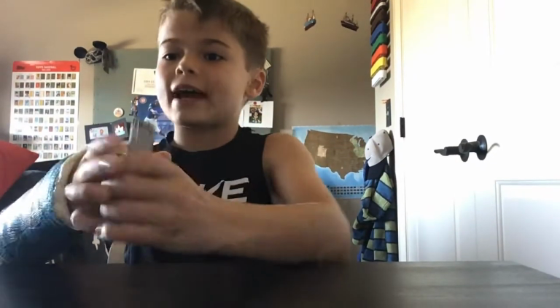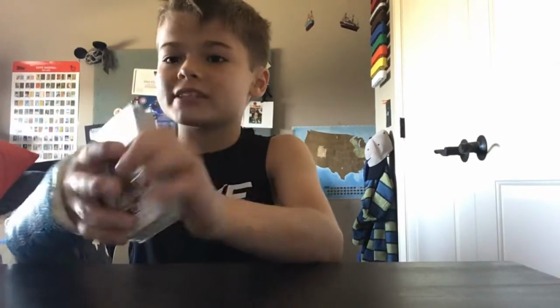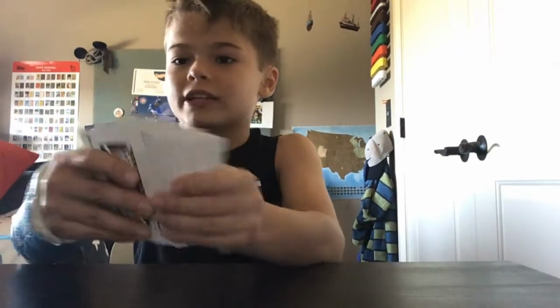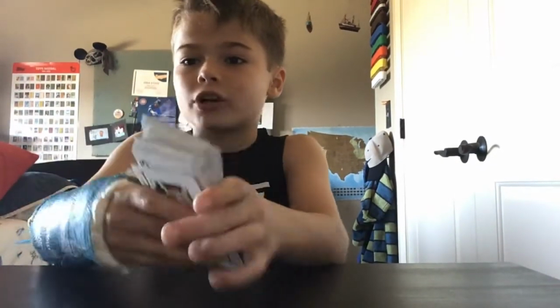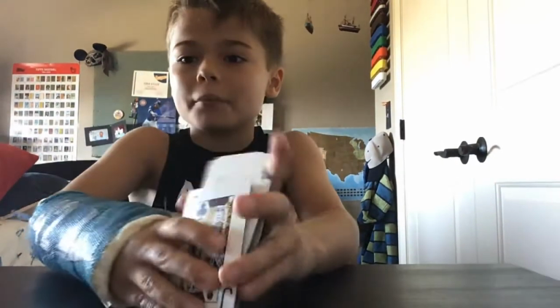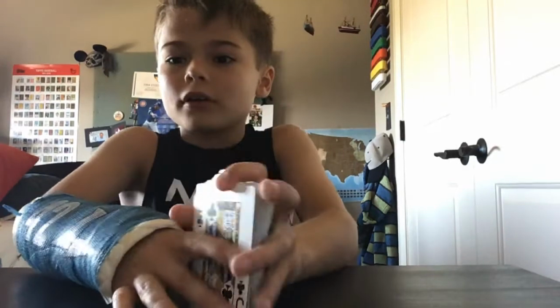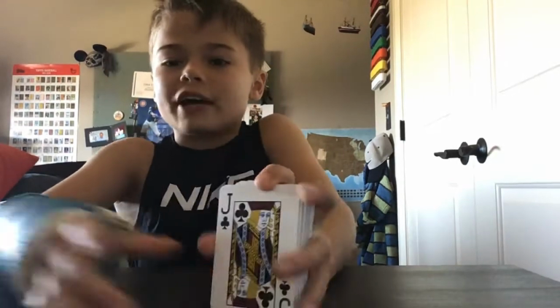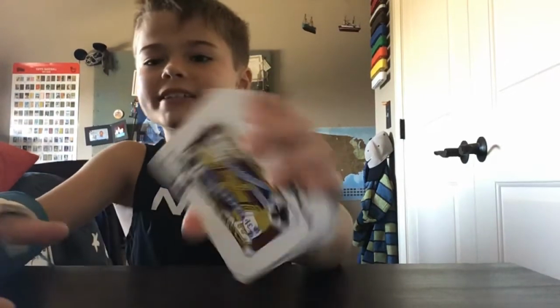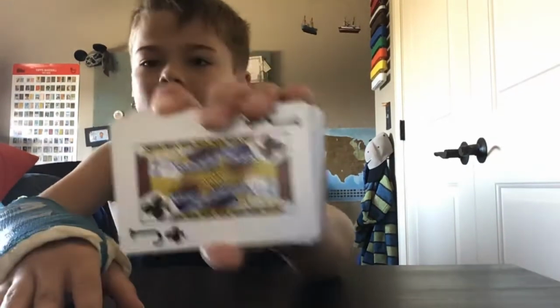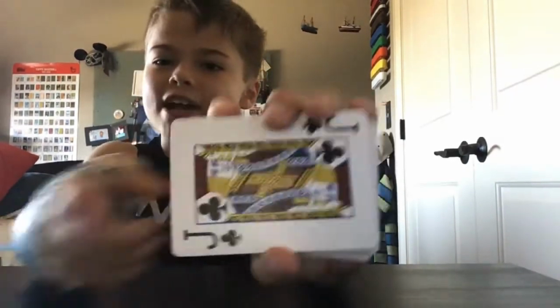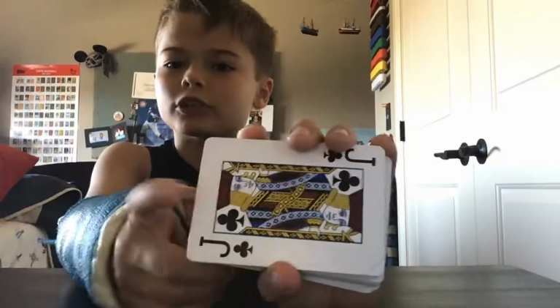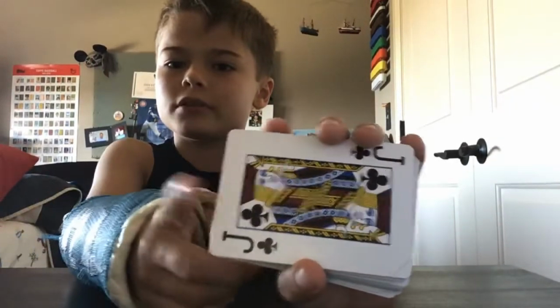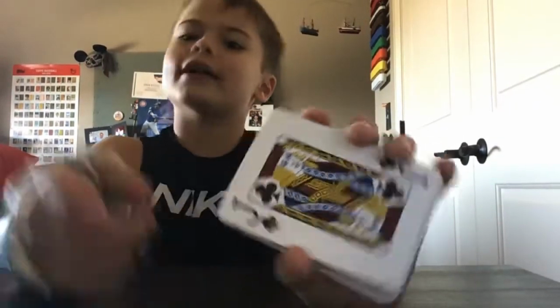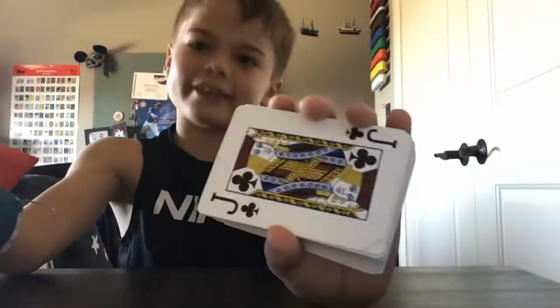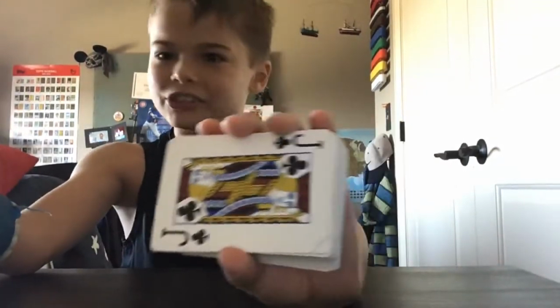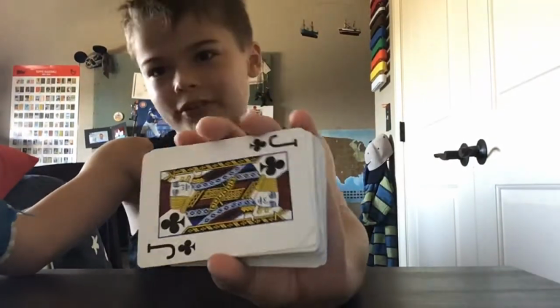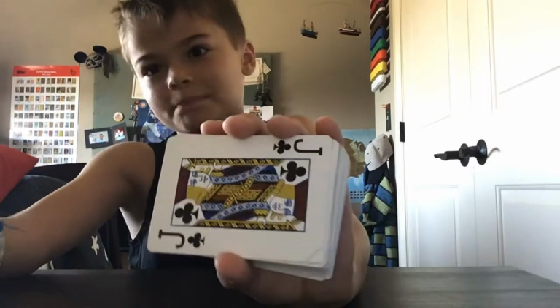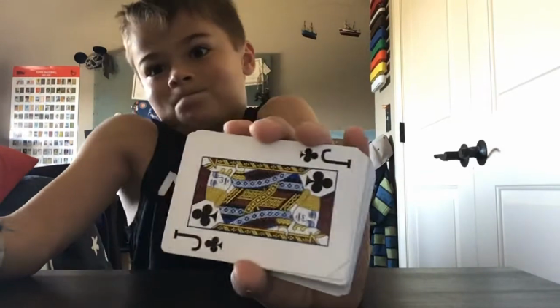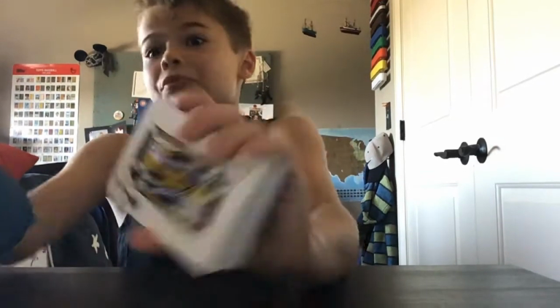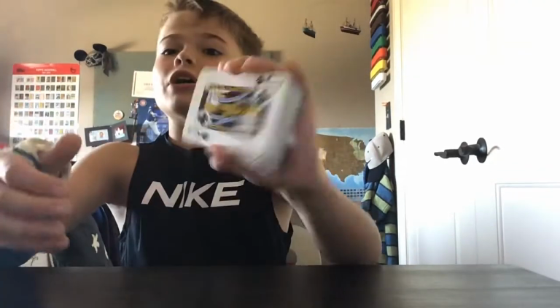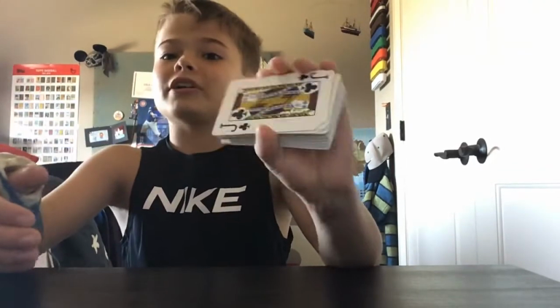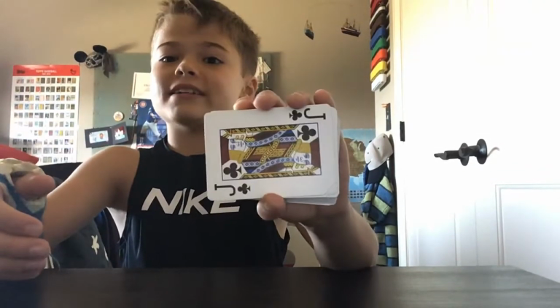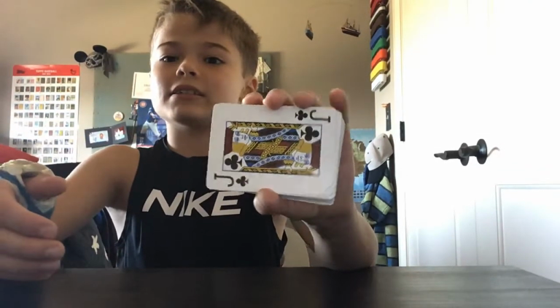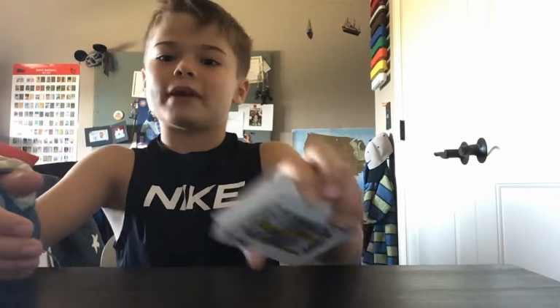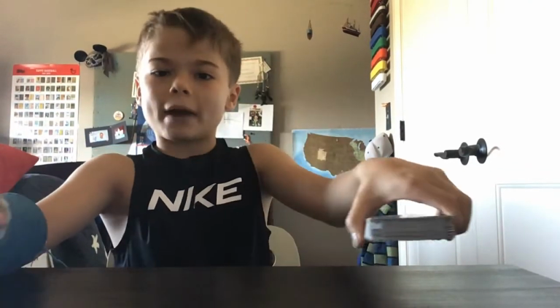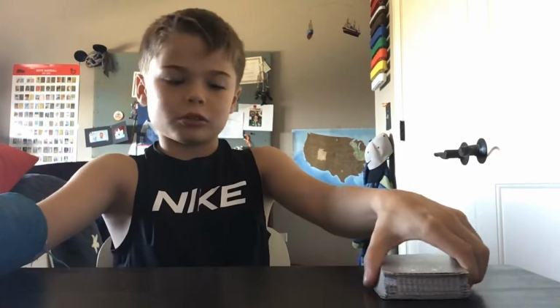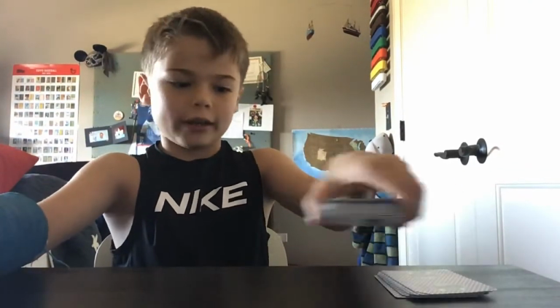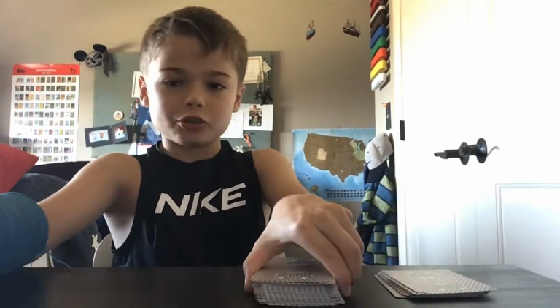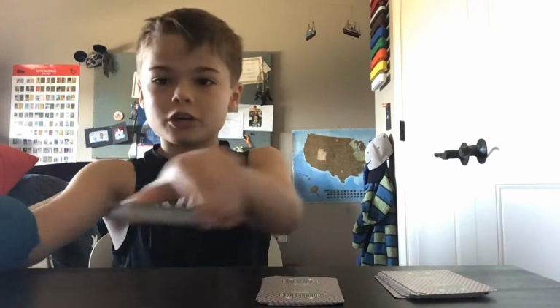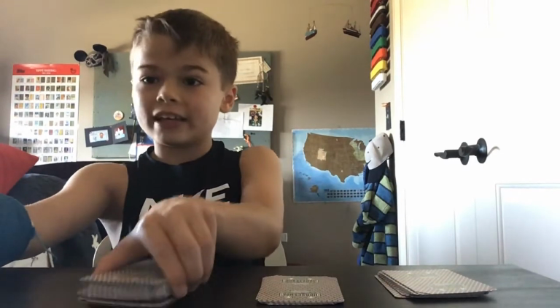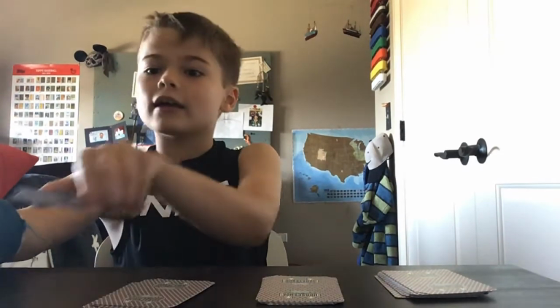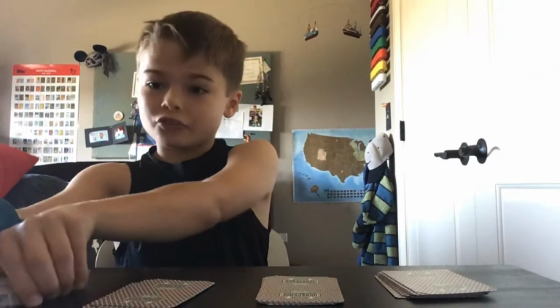I've got all these cards nice and shuffled up. Now, see this card? It's a jack of clubs — or at least I think it's a jack of clubs. So you're going to take this and you're going to make four piles: one, two, three, and four.